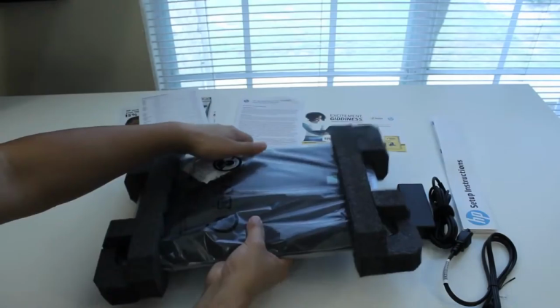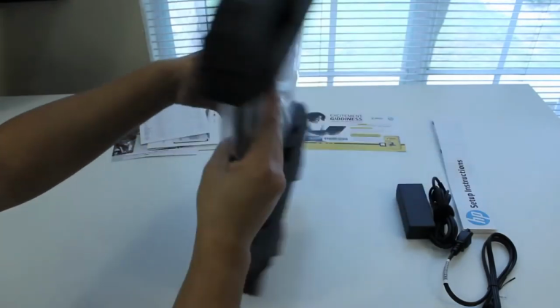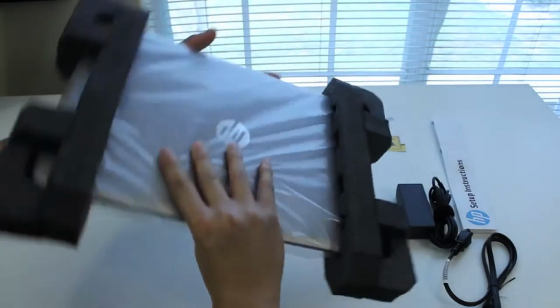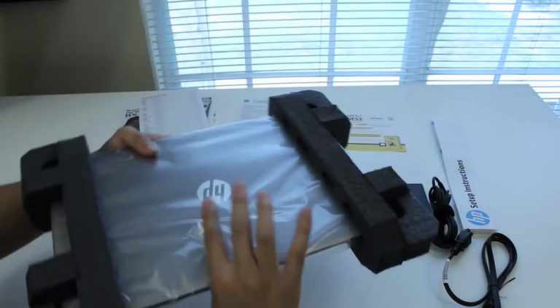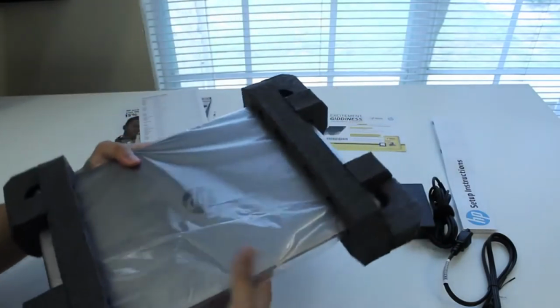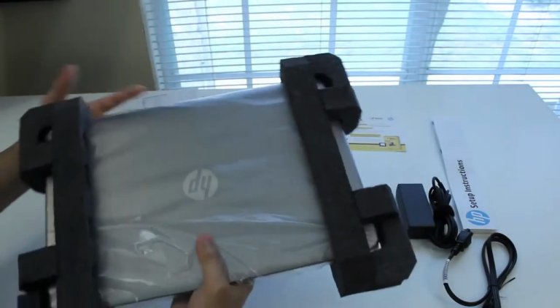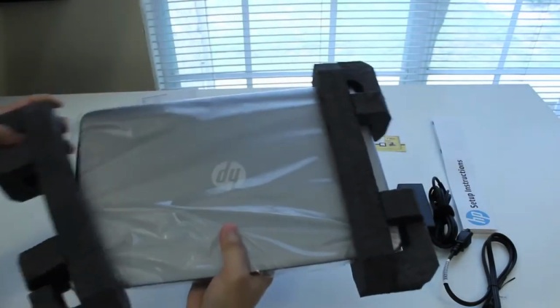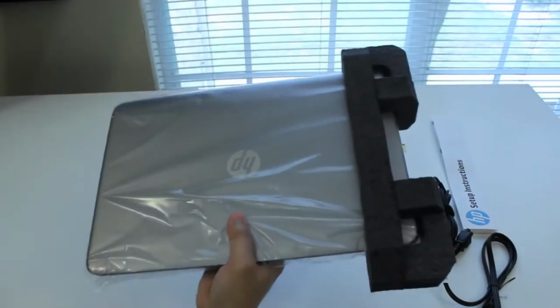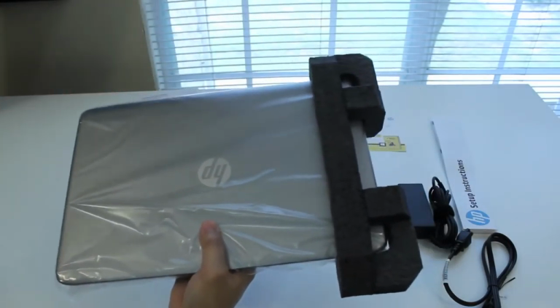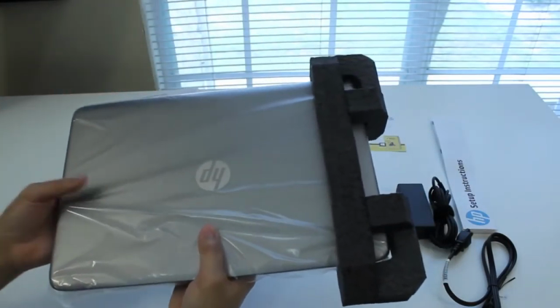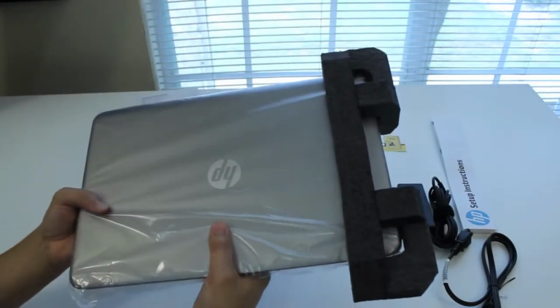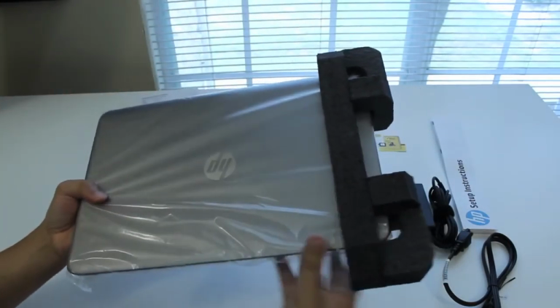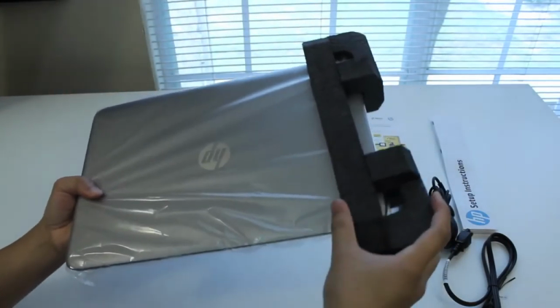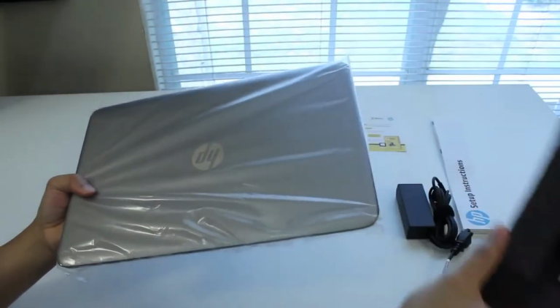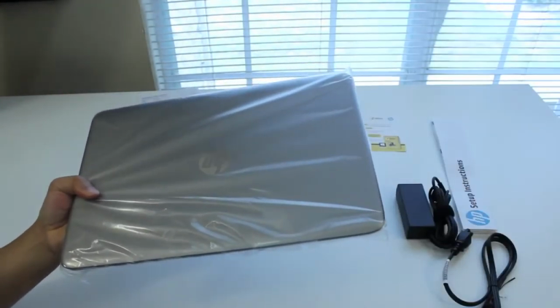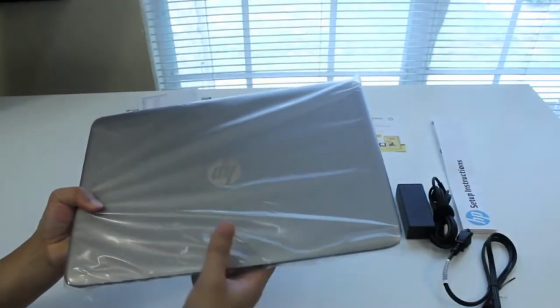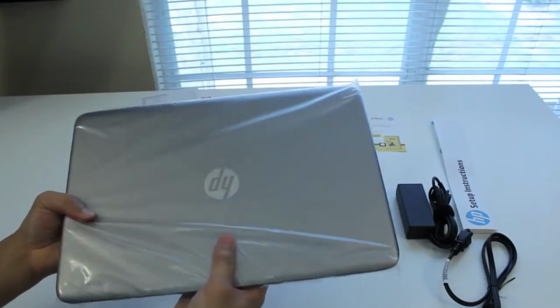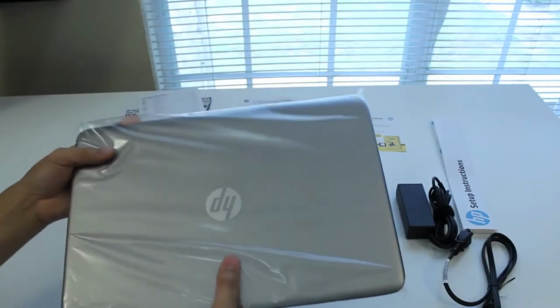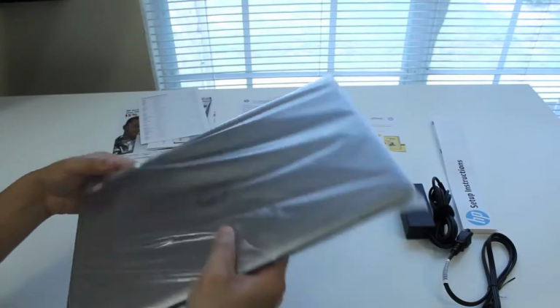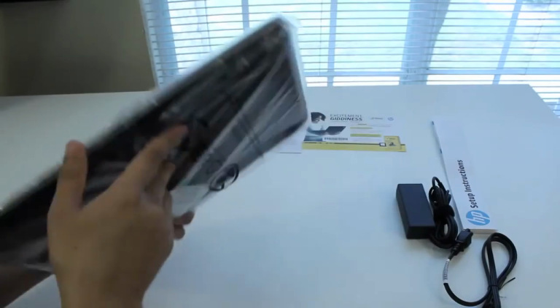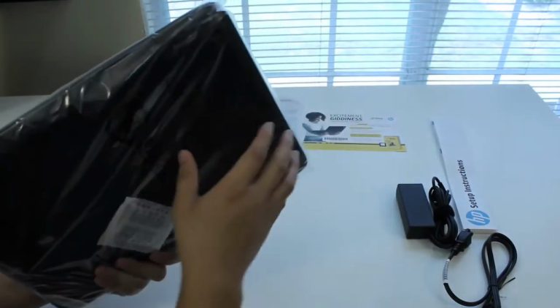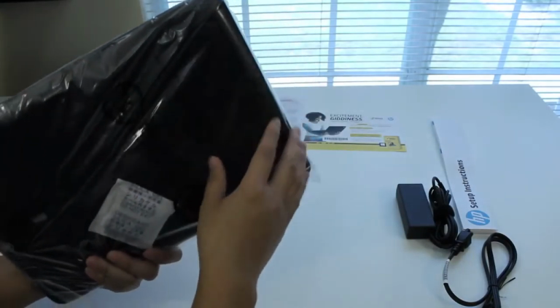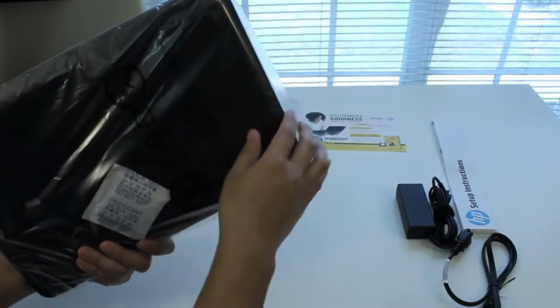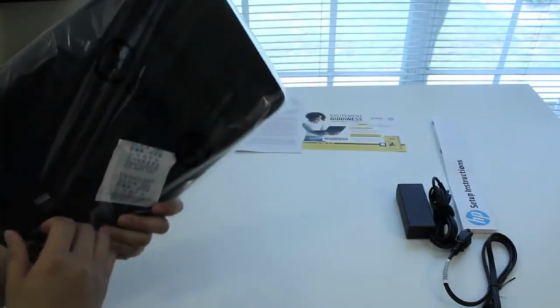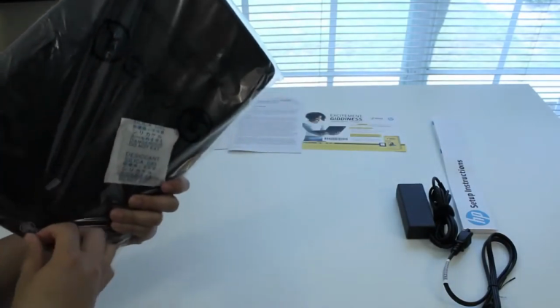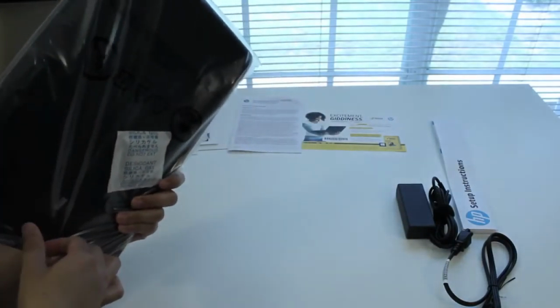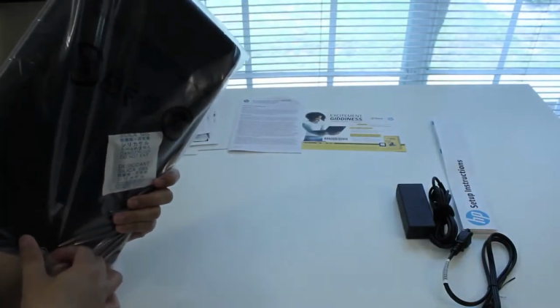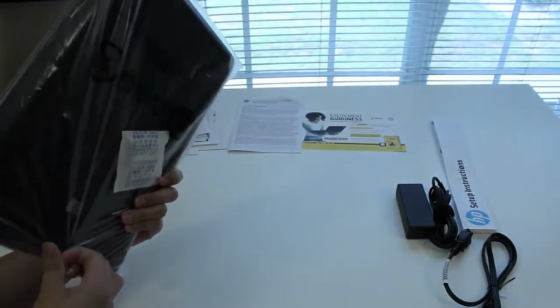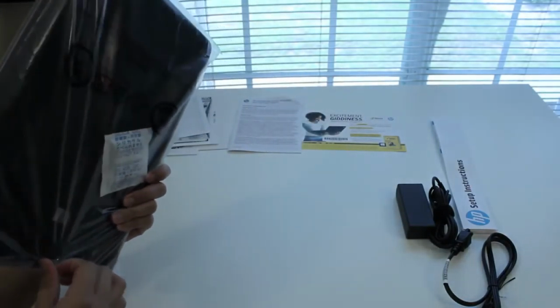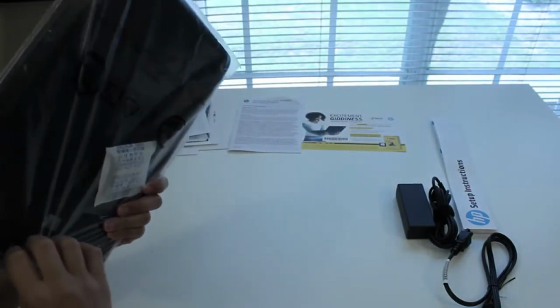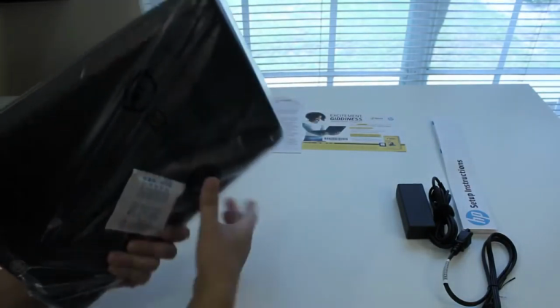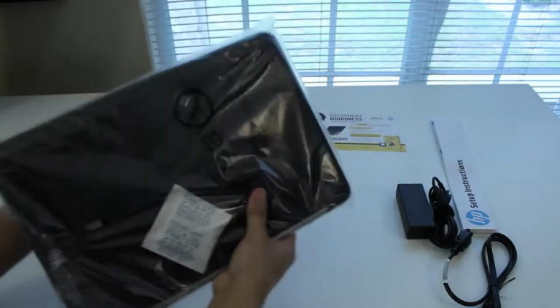Here's the HP Worldwide Telephone Numbers. And the moment we've been waiting for — the all-new HP Envy M6-K015DX Touchscreen Laptop. Let's get this unwrapped and take a look at this beauty.